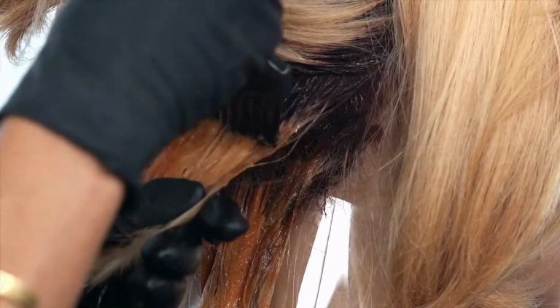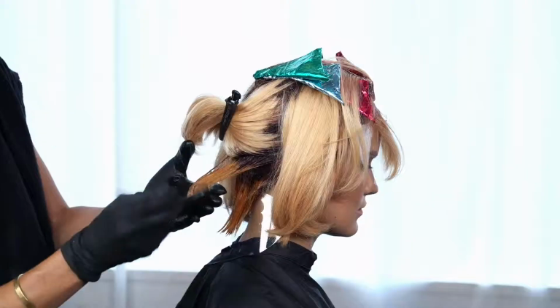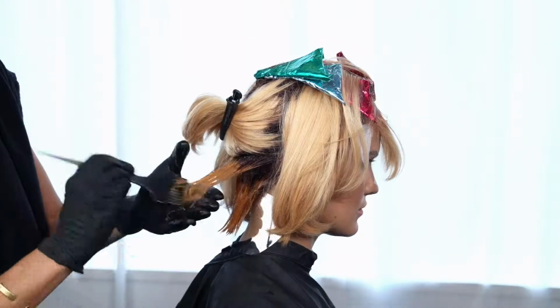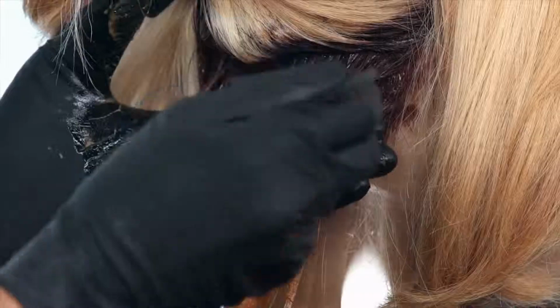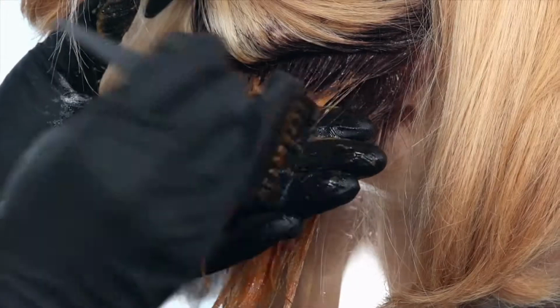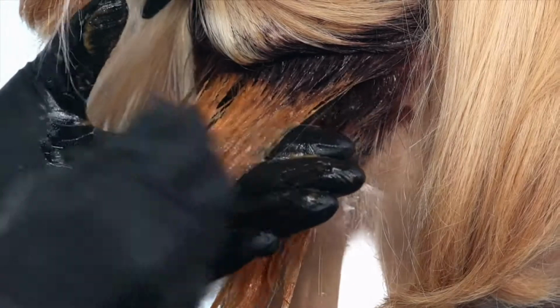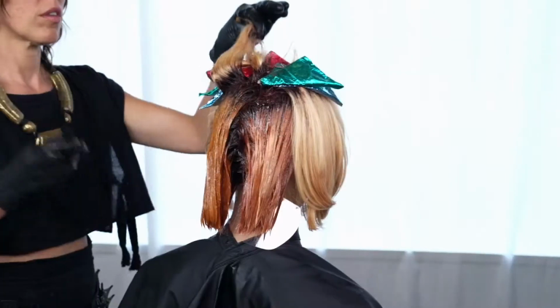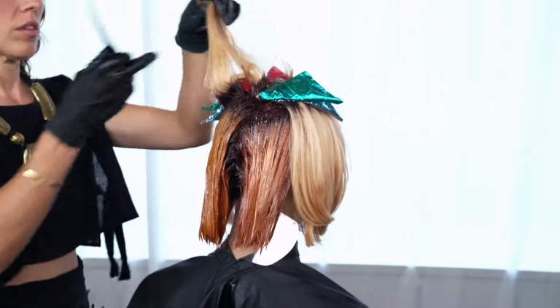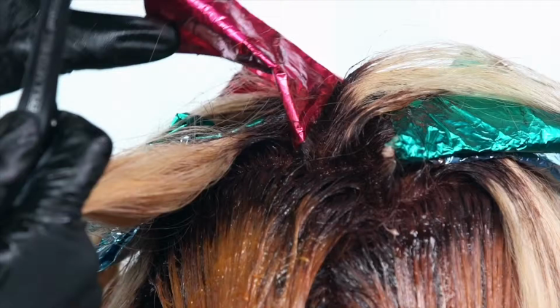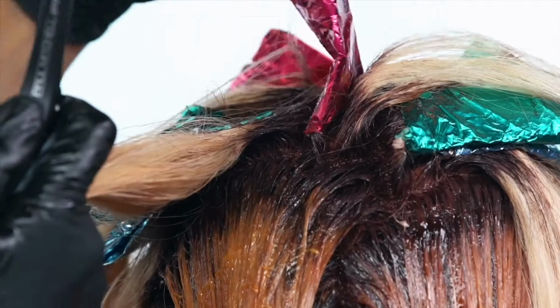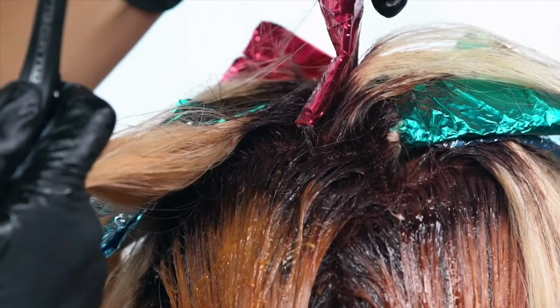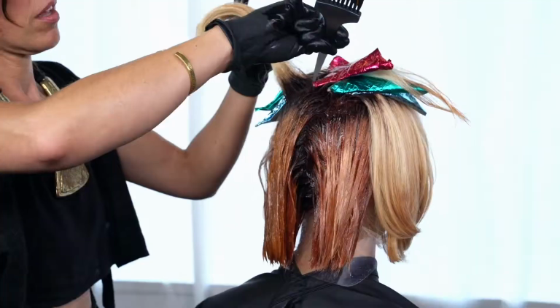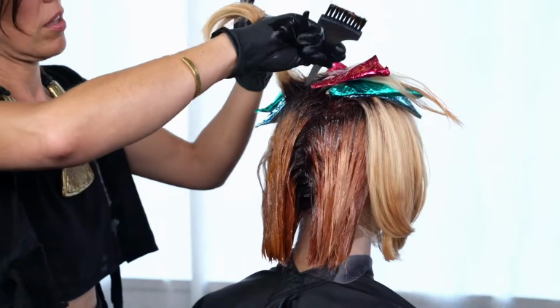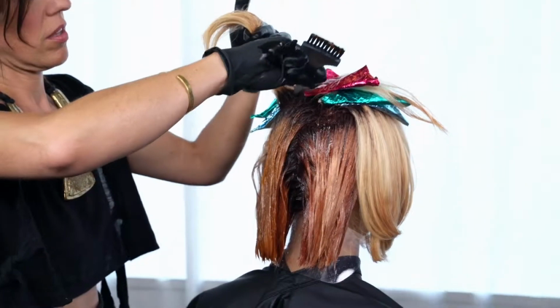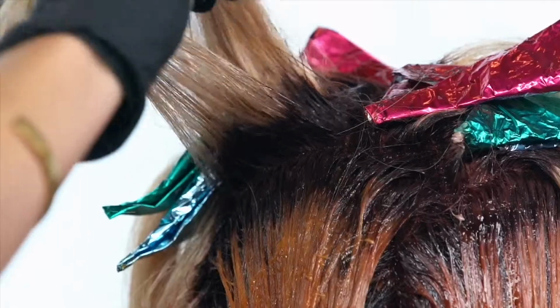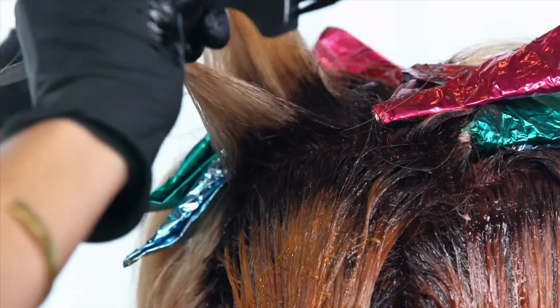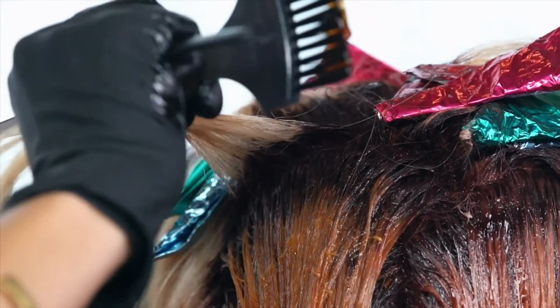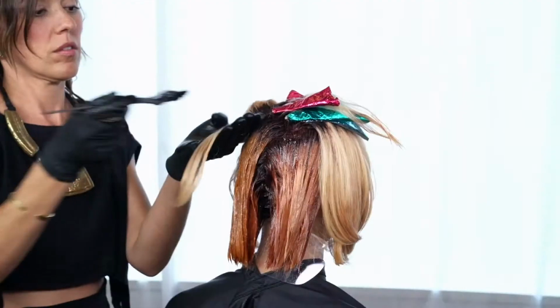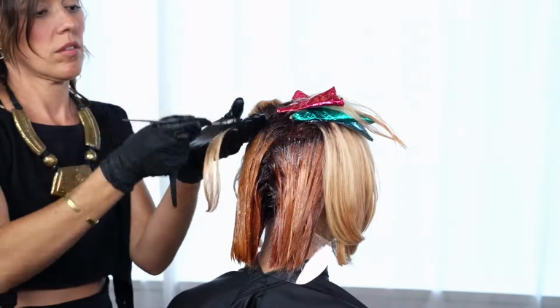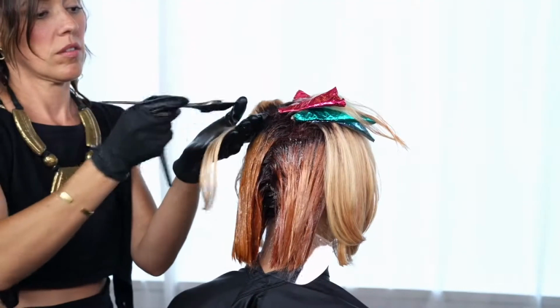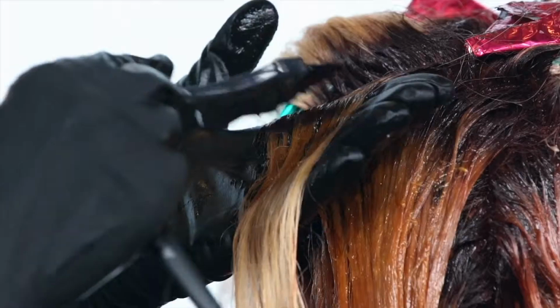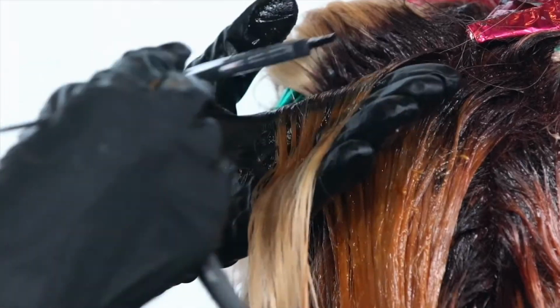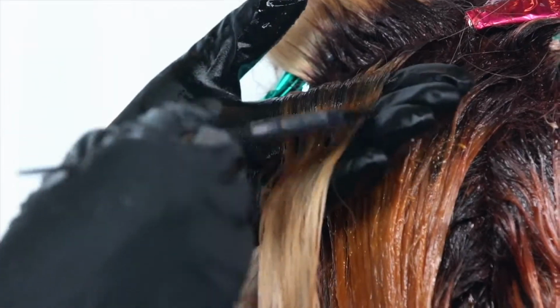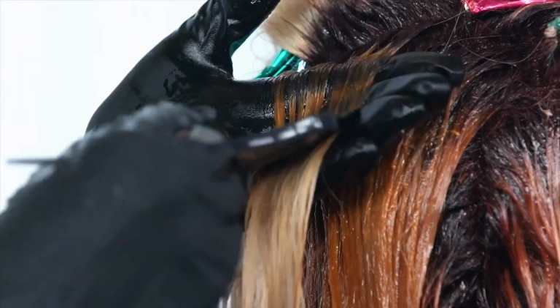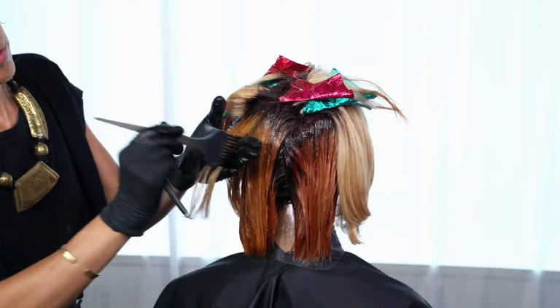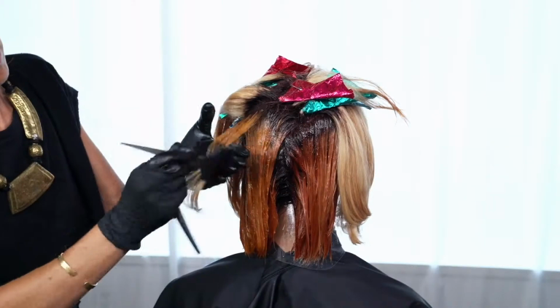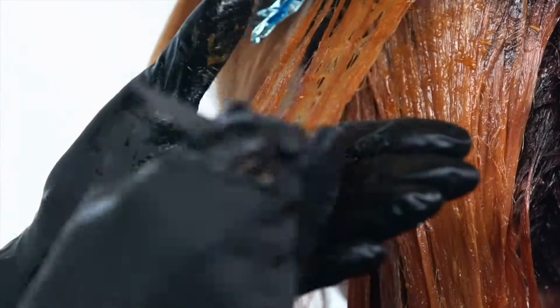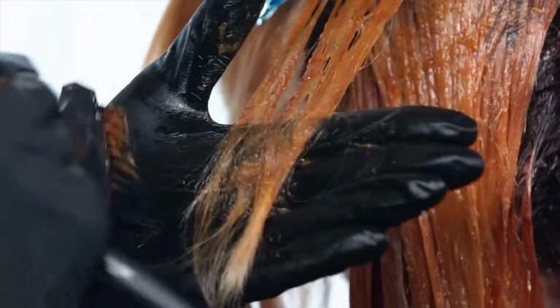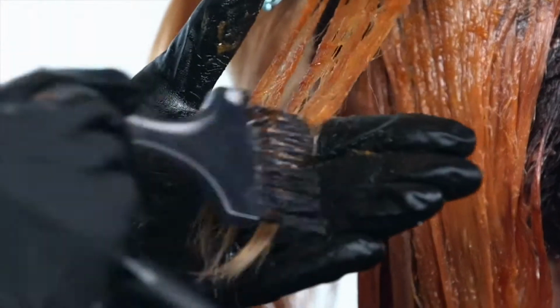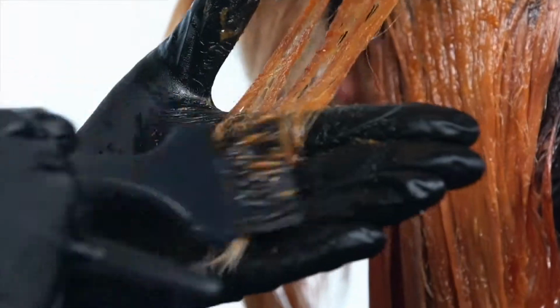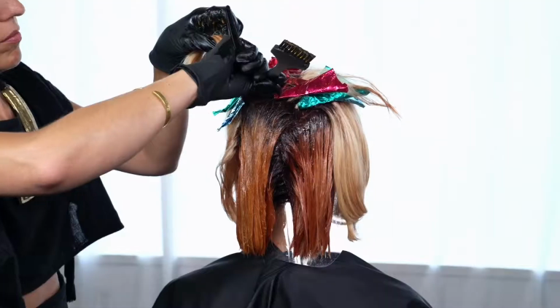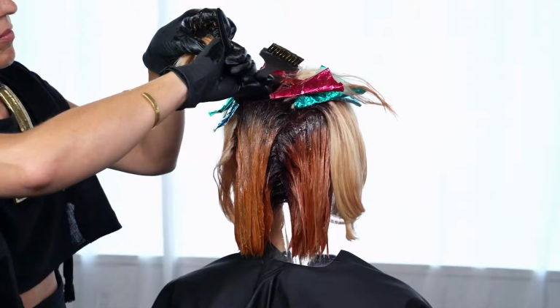In your application, be sure that the demi and the Color XG do touch and meet to have a seamless blend and transition of color.